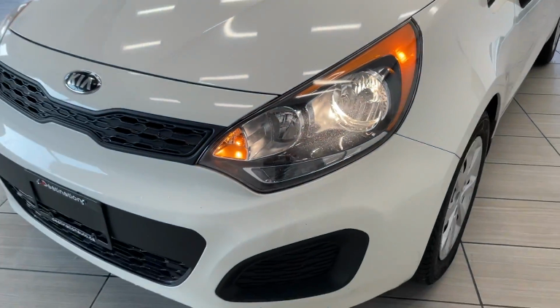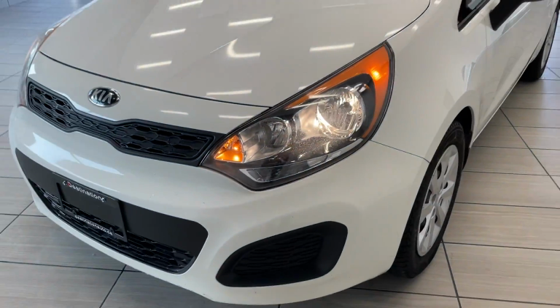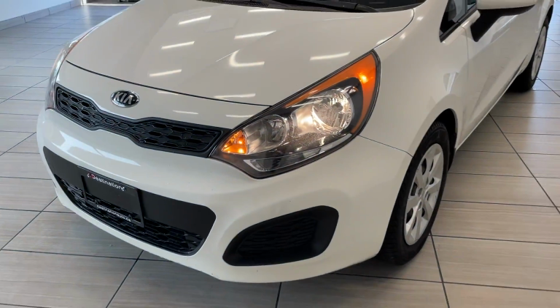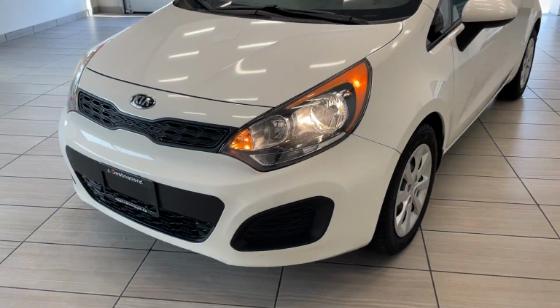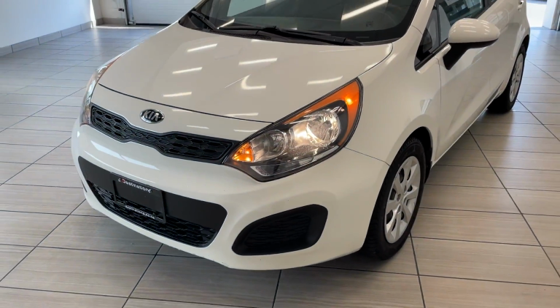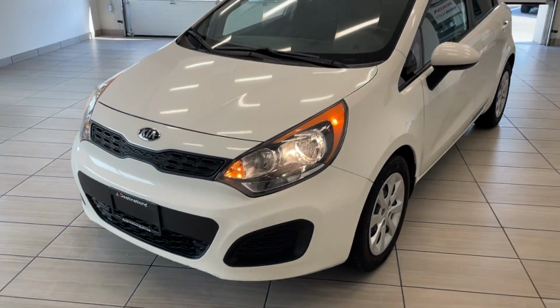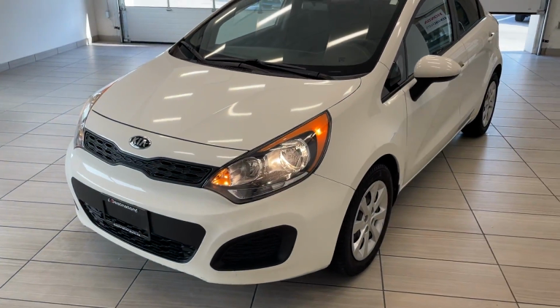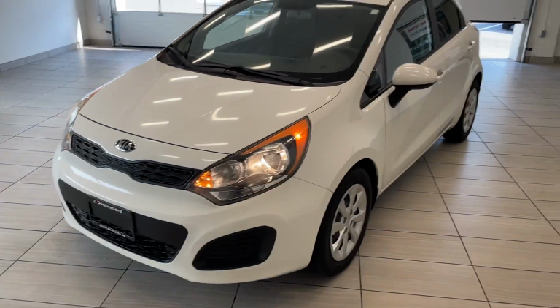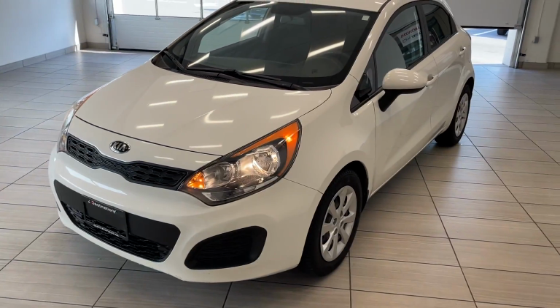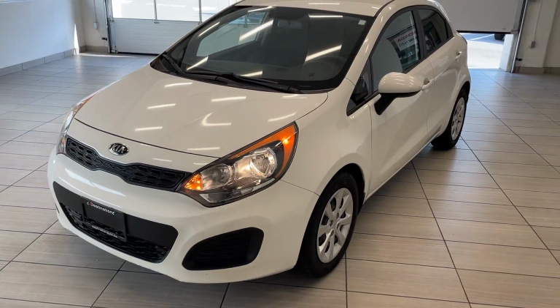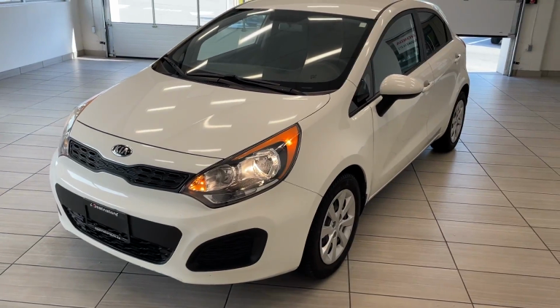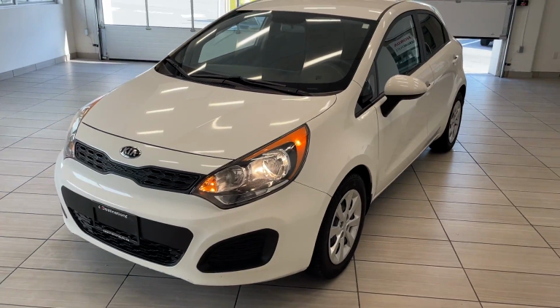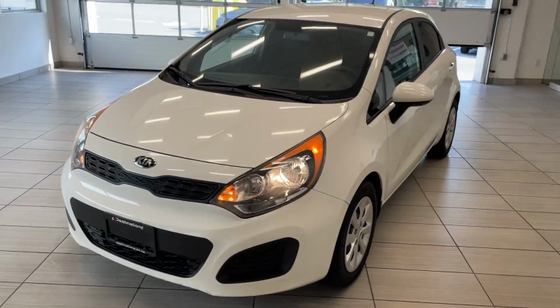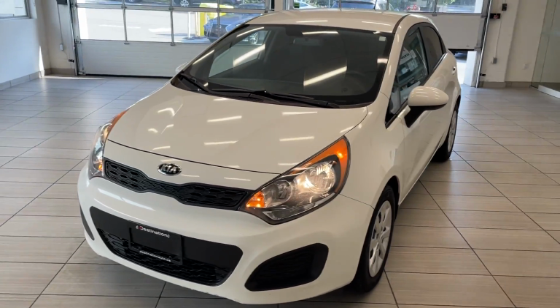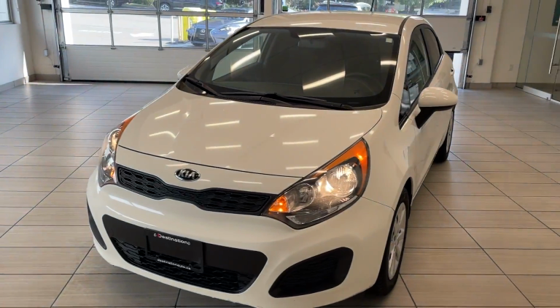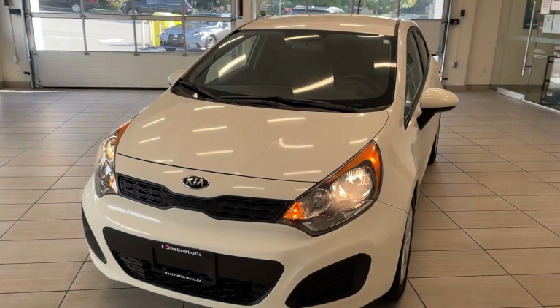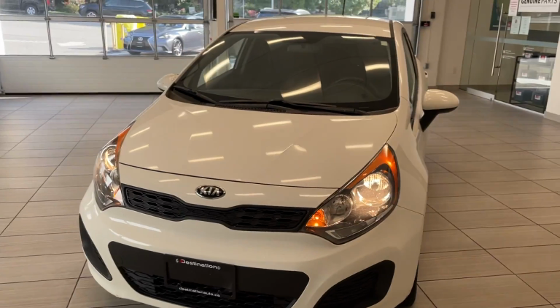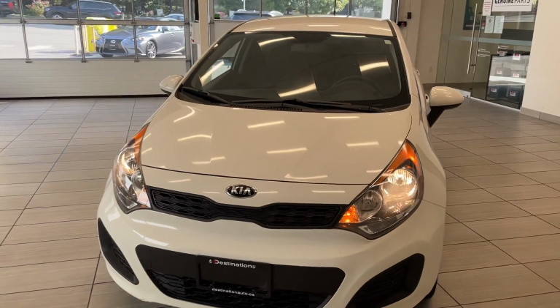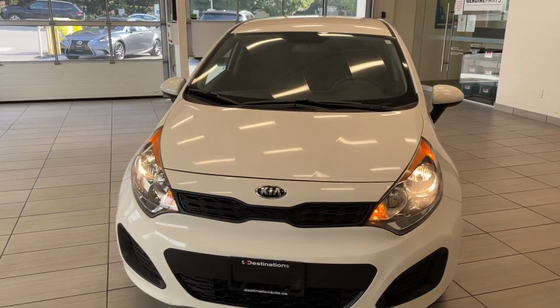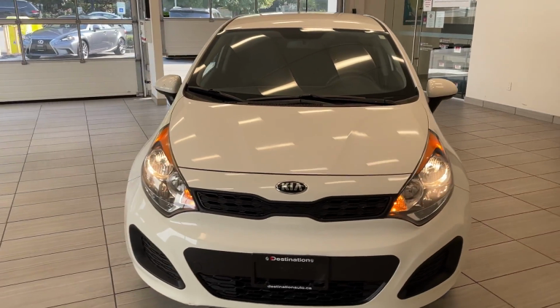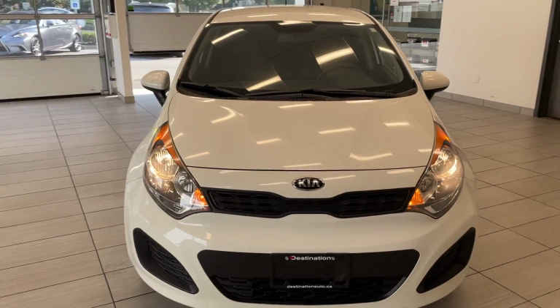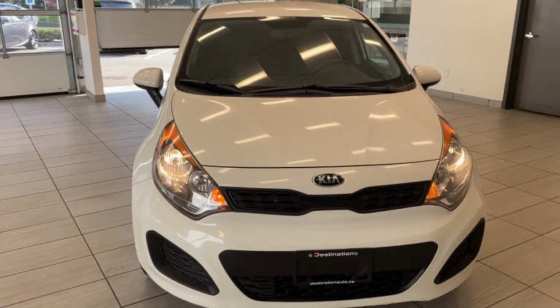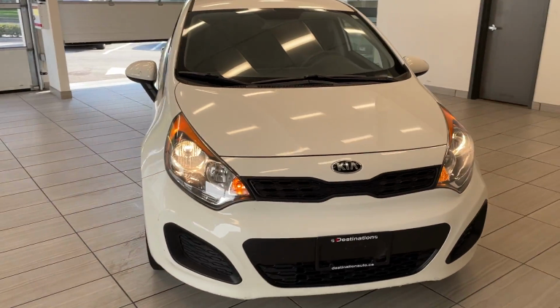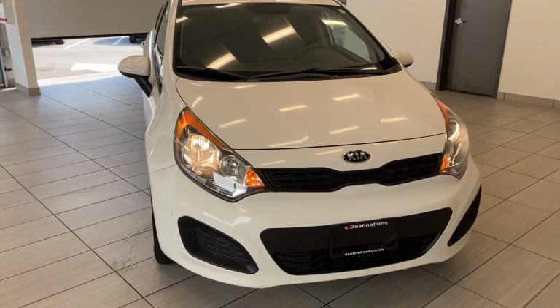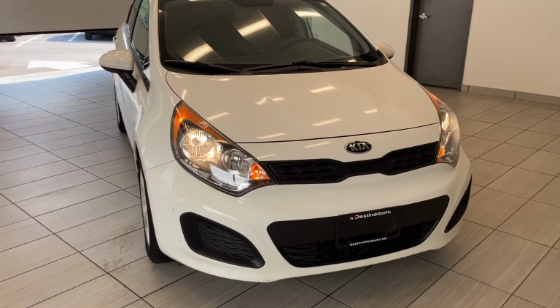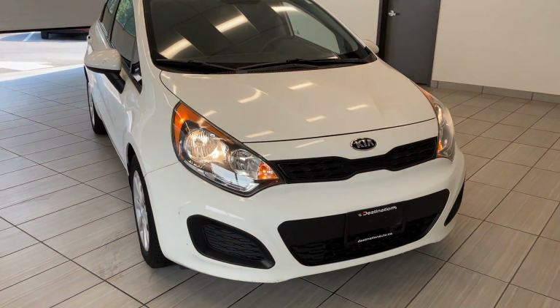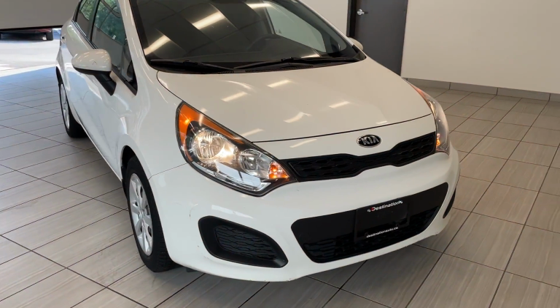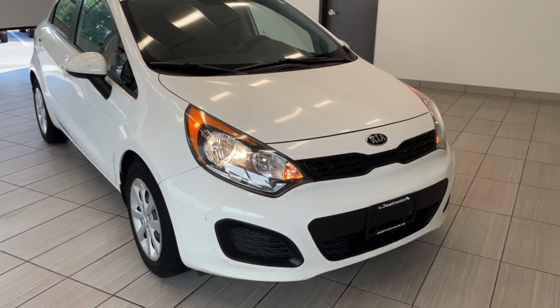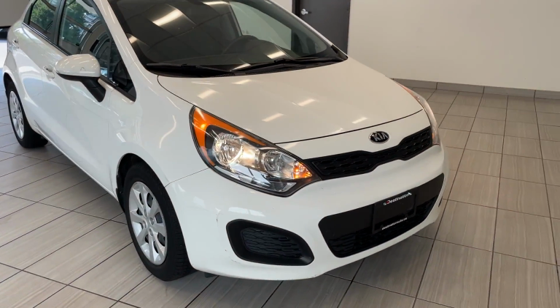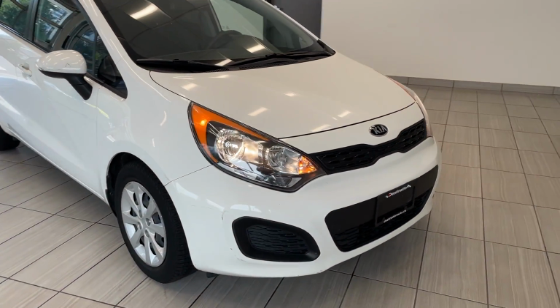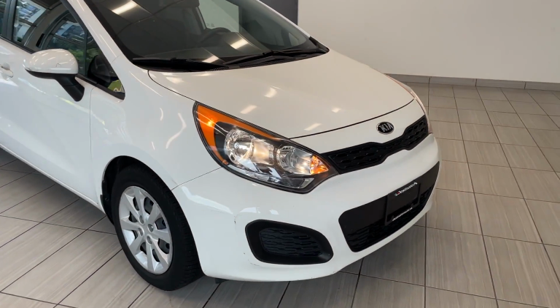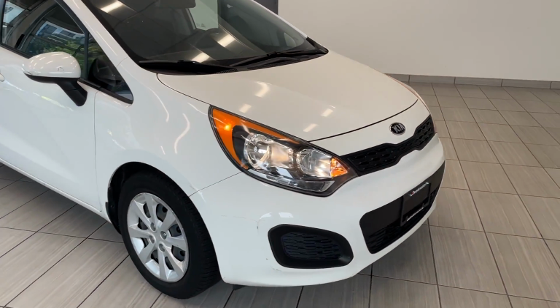Check out our 2015 Kia Rio. This Kia Rio is in absolutely terrific shape. It comes in white and looks great, with the nice bright headlights there.